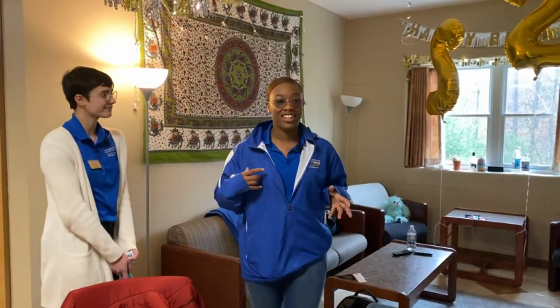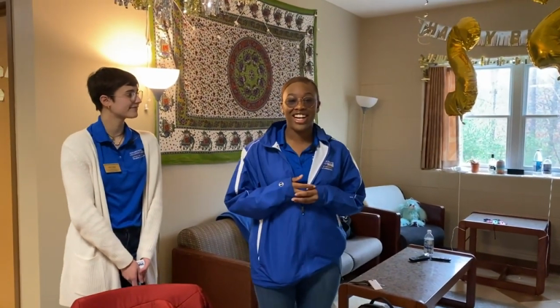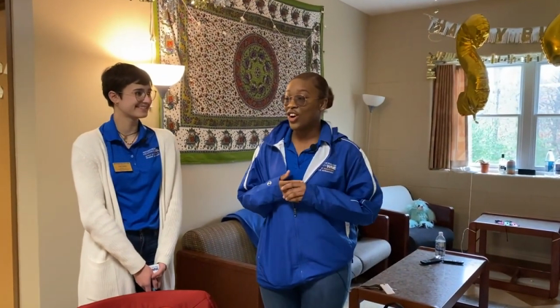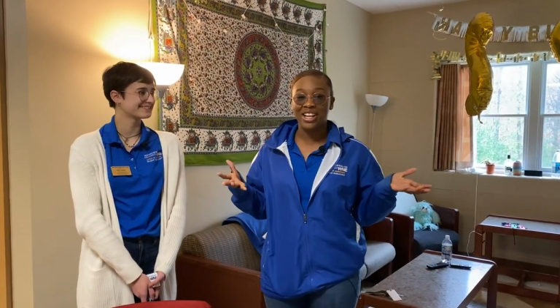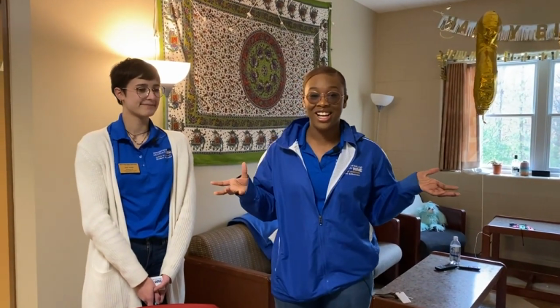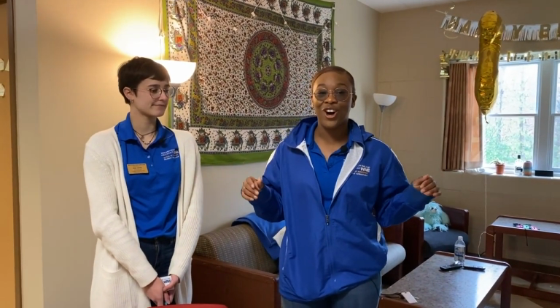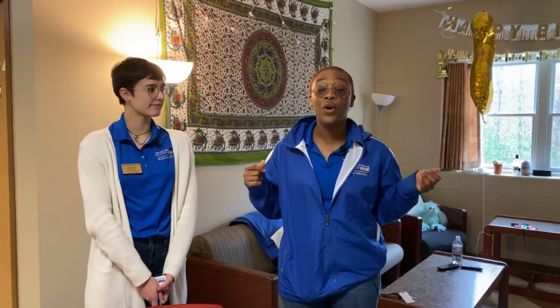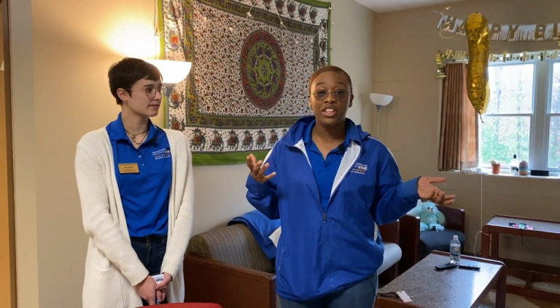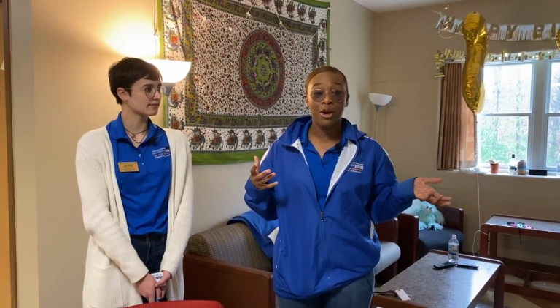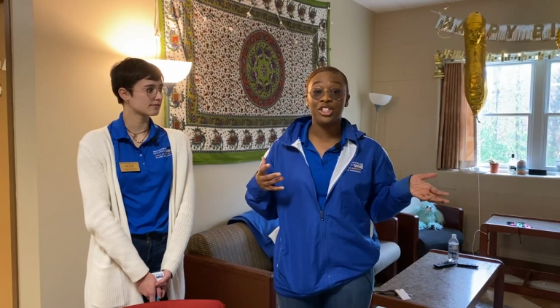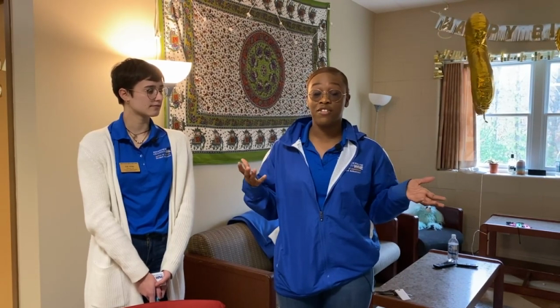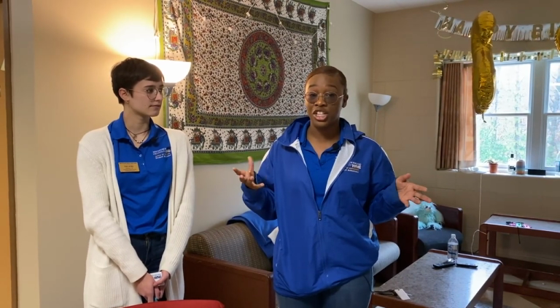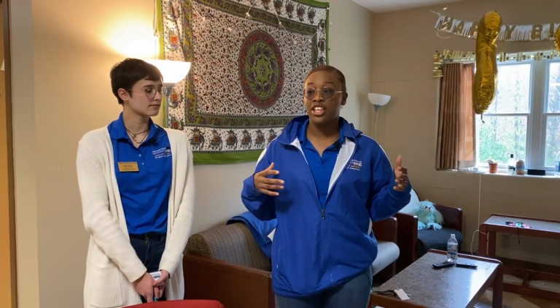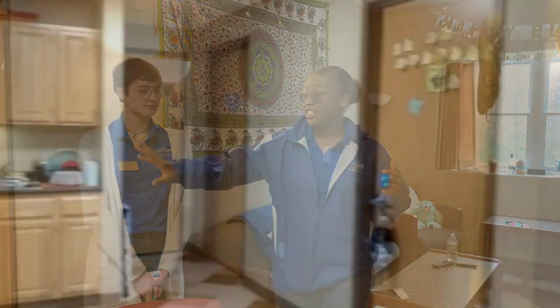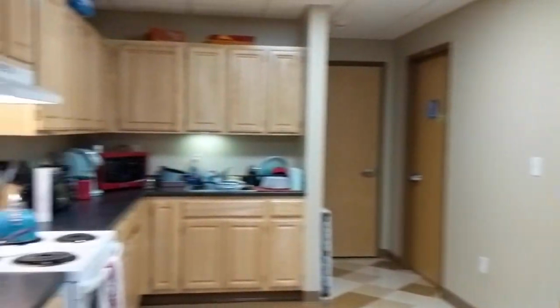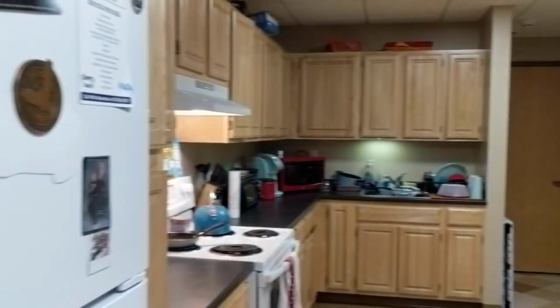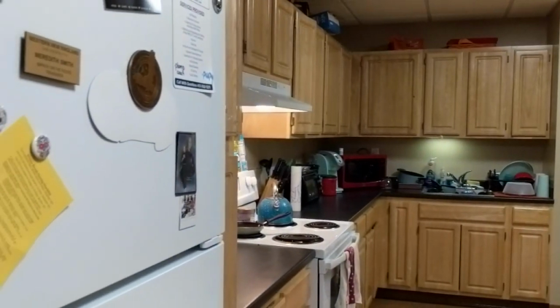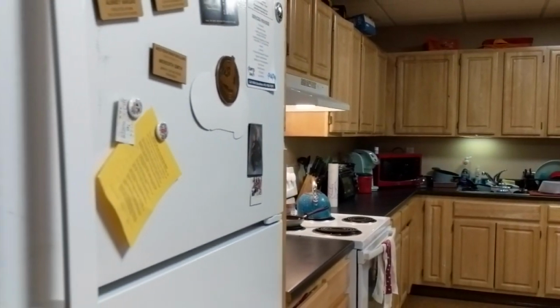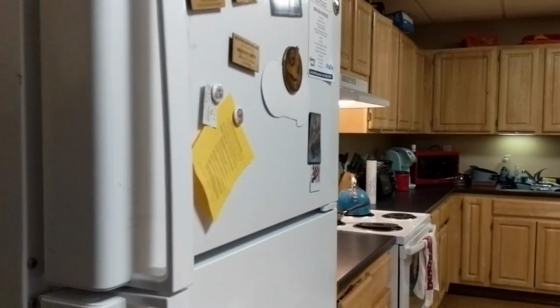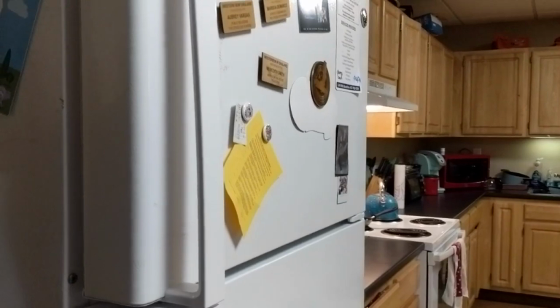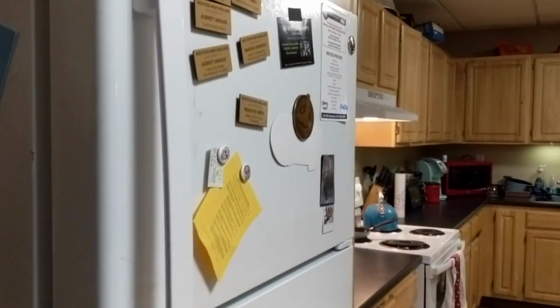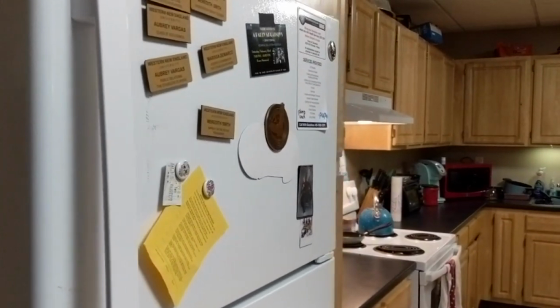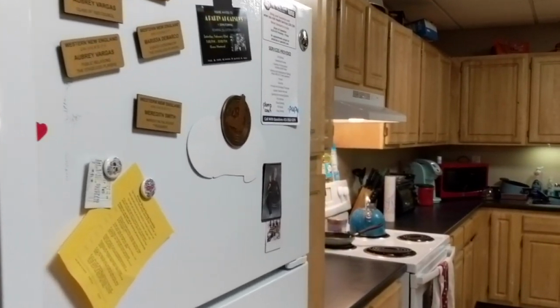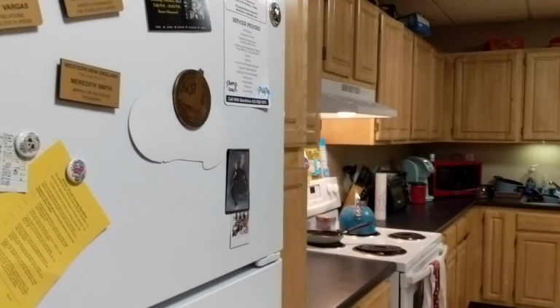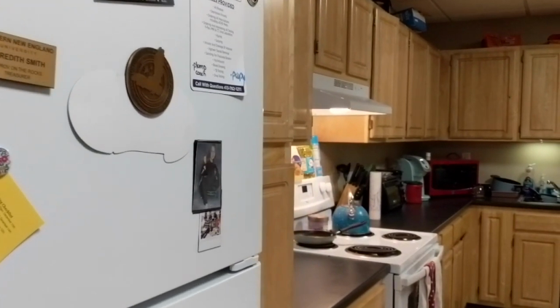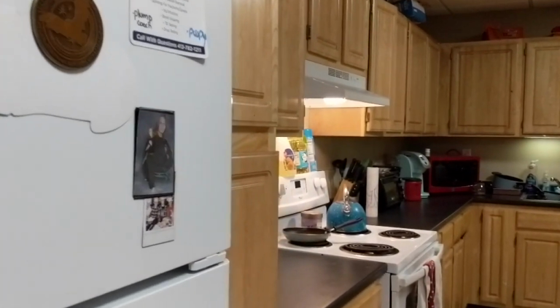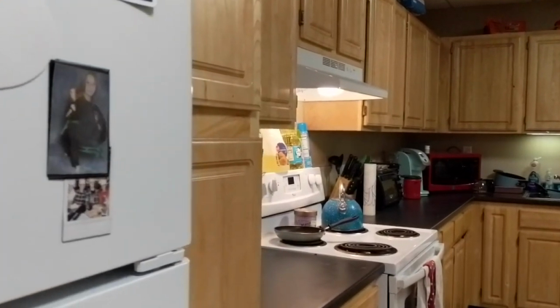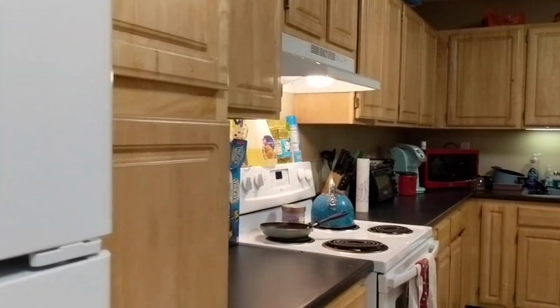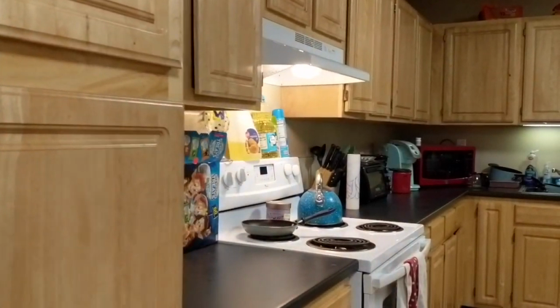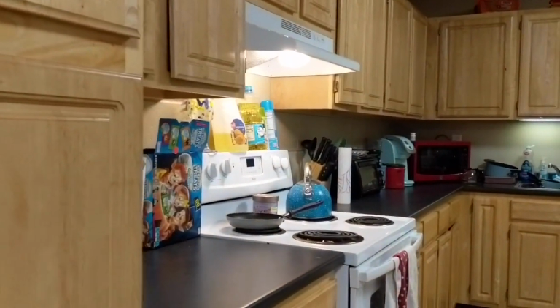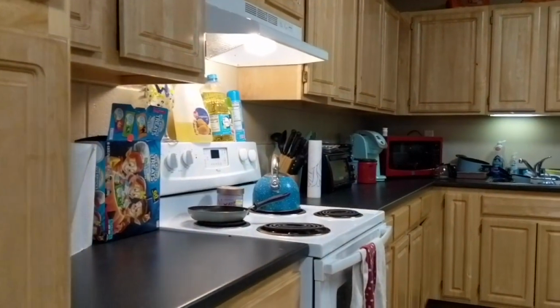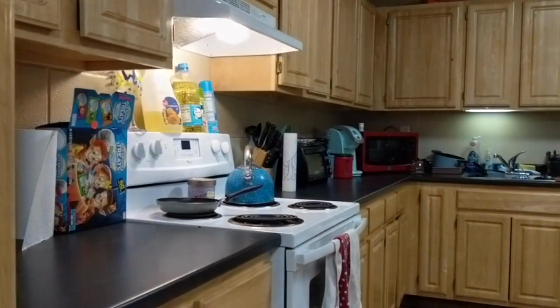Welcome again to Southwood Hall. This apartment features a full kitchen that you can see over here, and also a common area that you can see behind me. Someone was celebrating a birthday as you can see, which is really exciting.